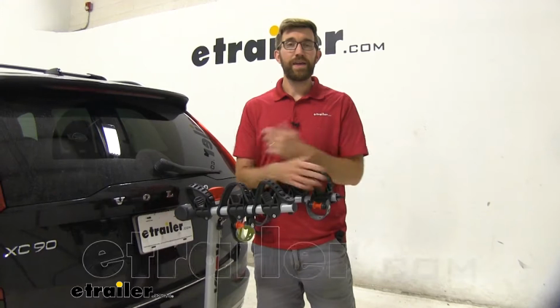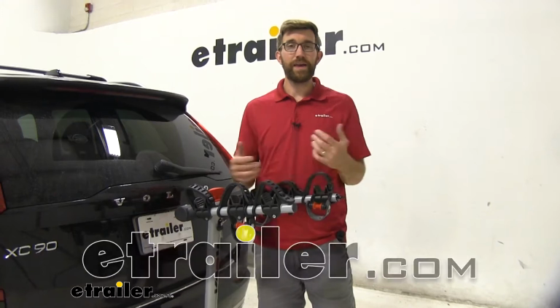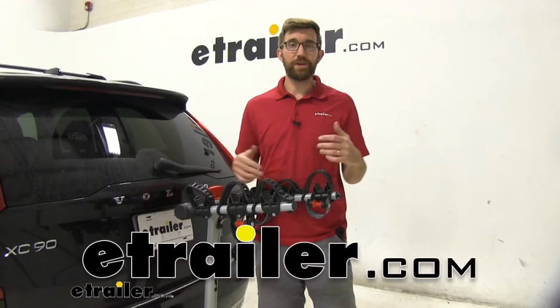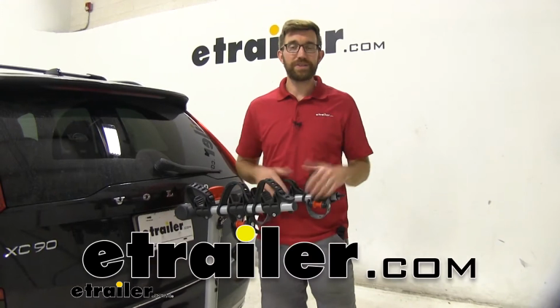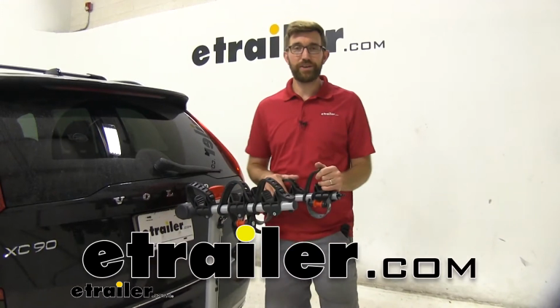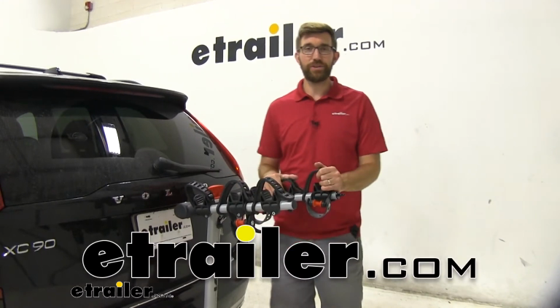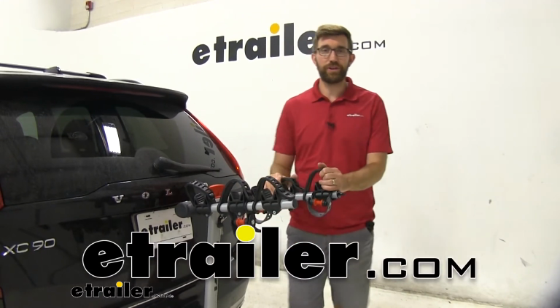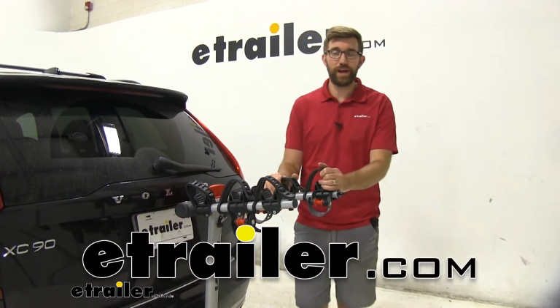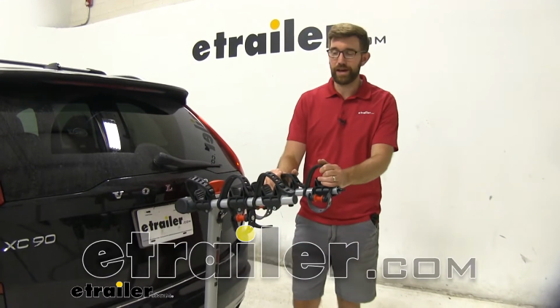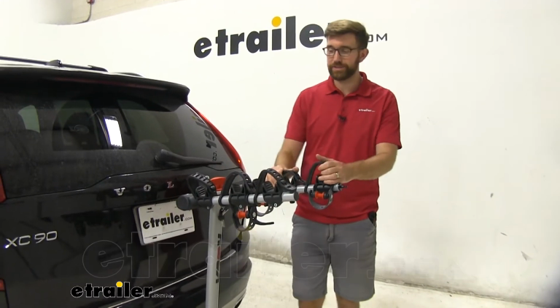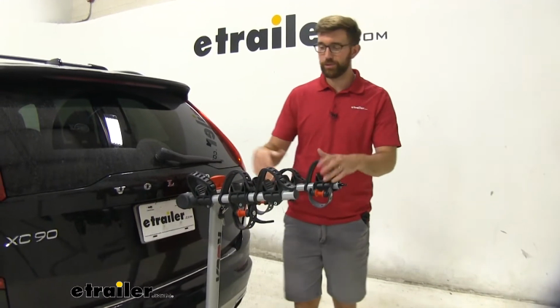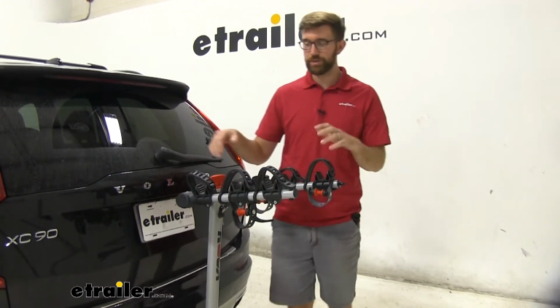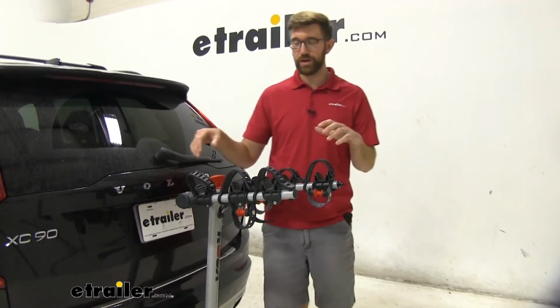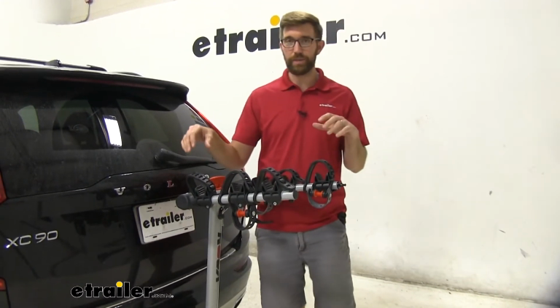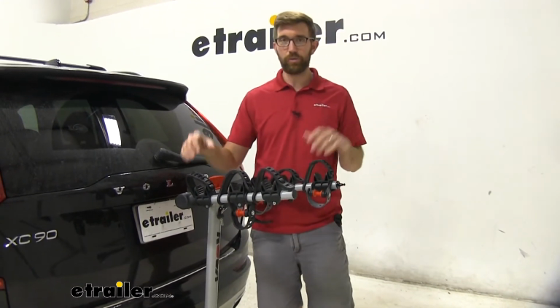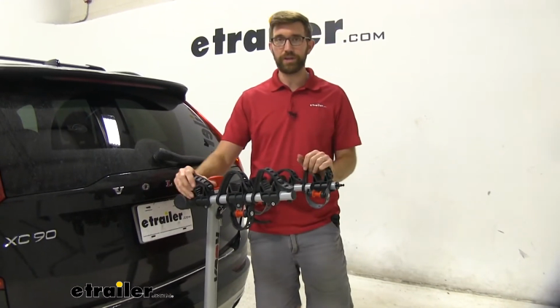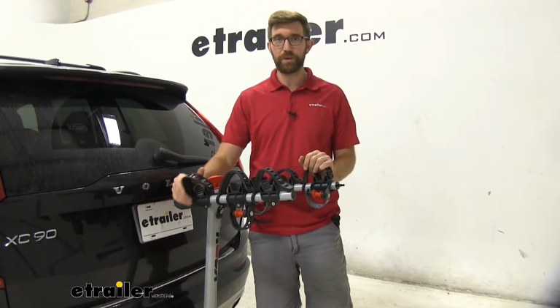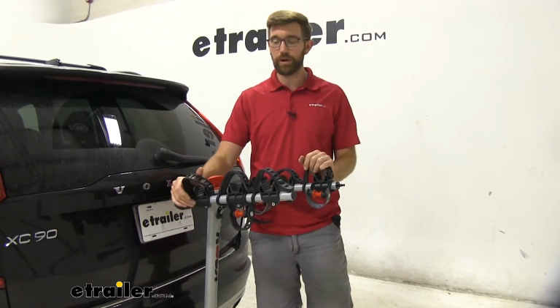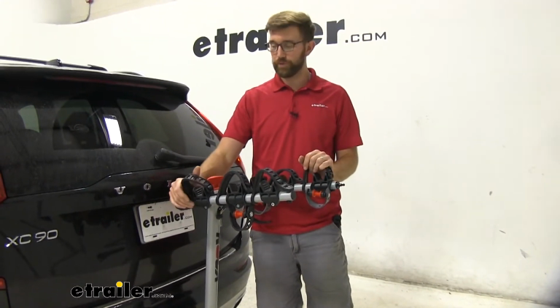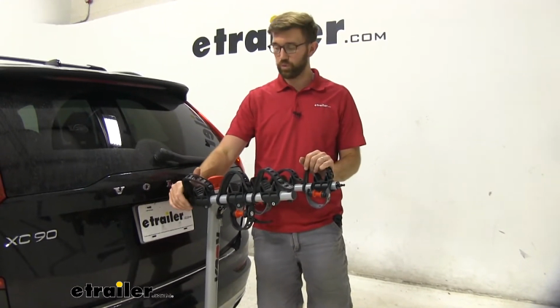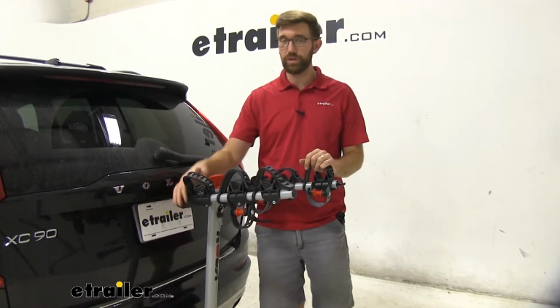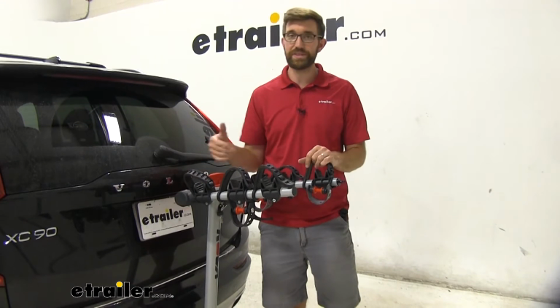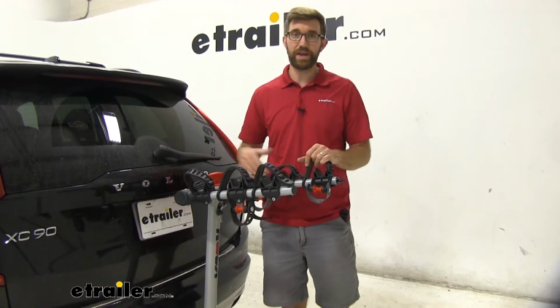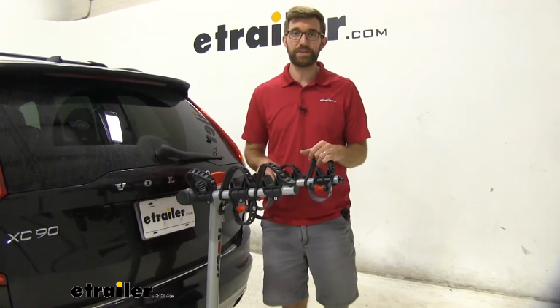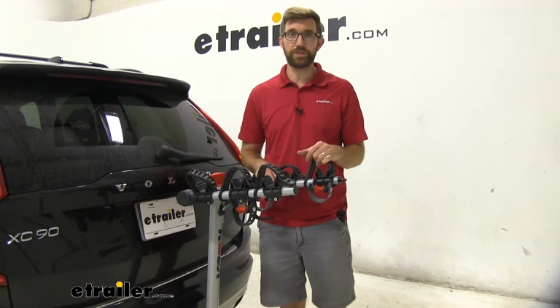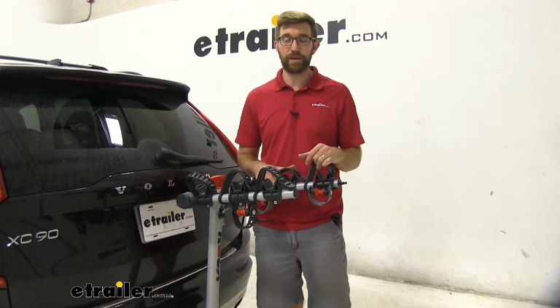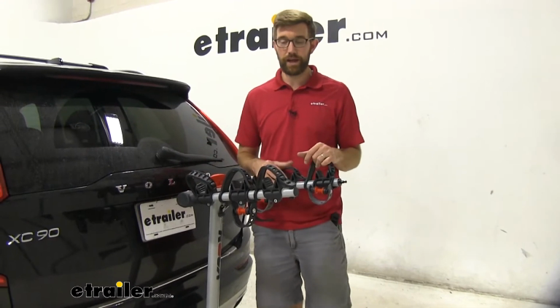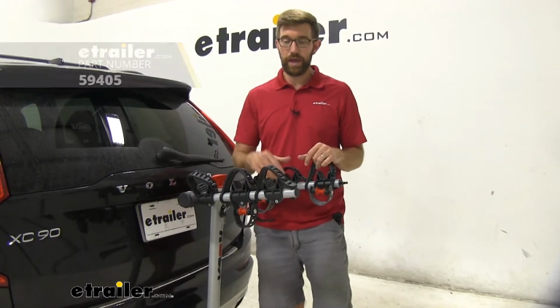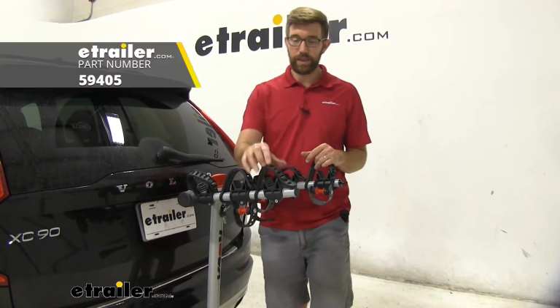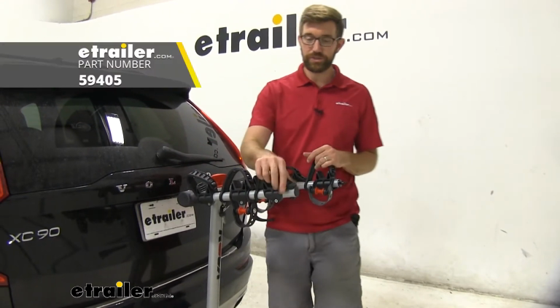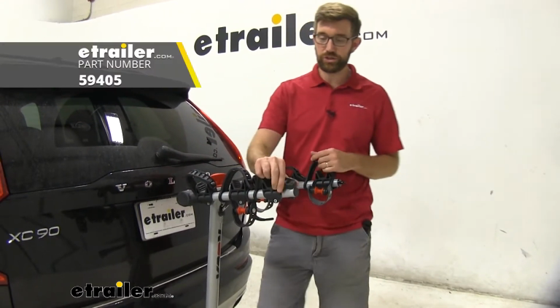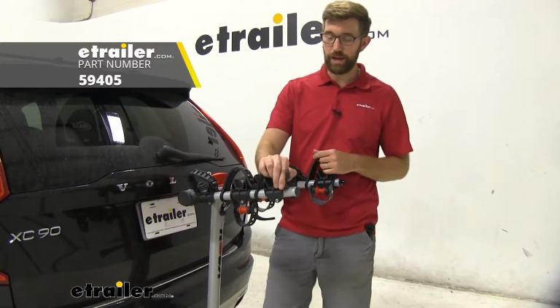Hey everybody, Zach here at eTrailer.com and today we're going to be talking about a replacement part for the Rola TX series bike rack — and that's the straps.